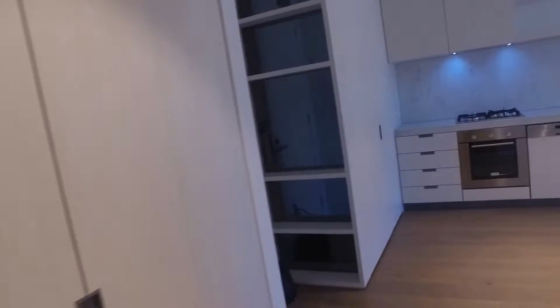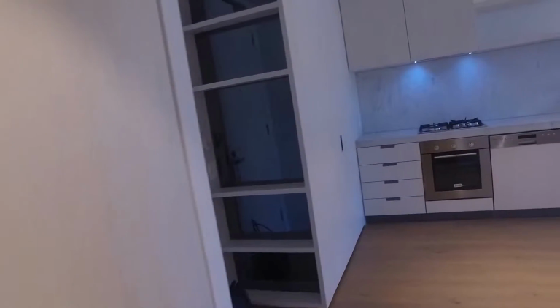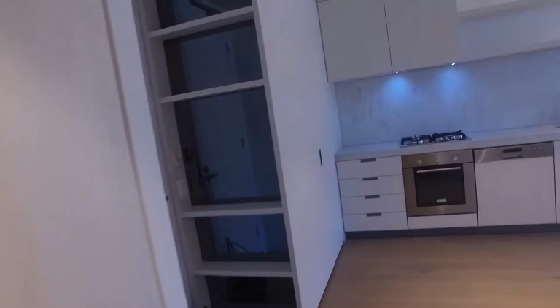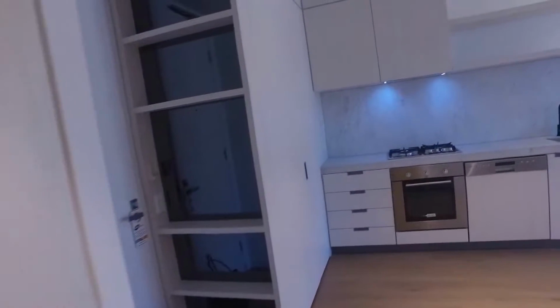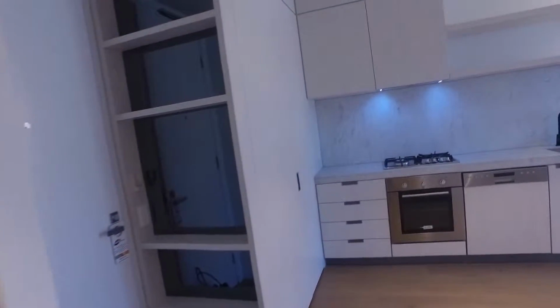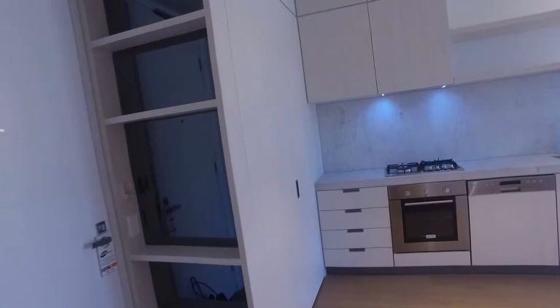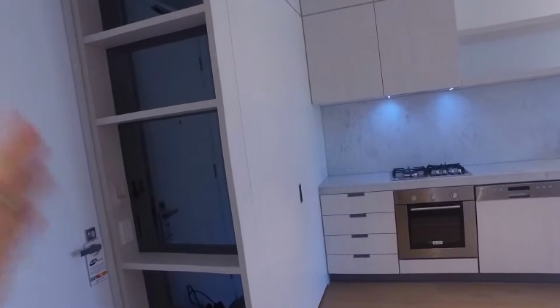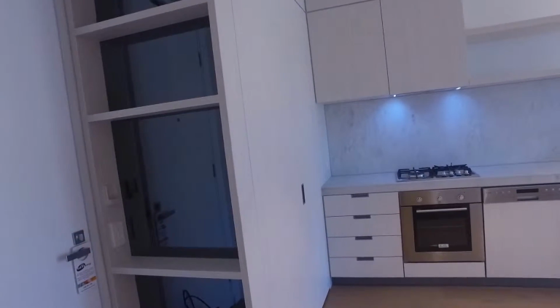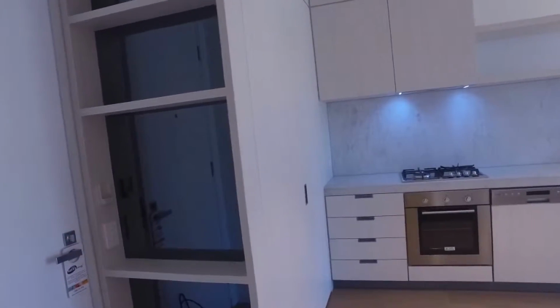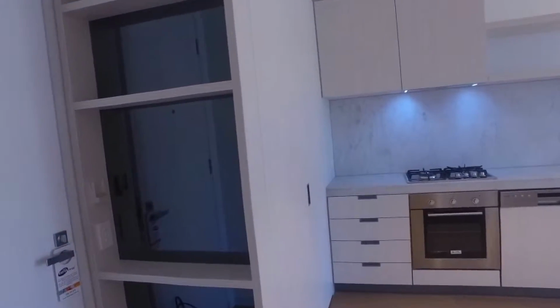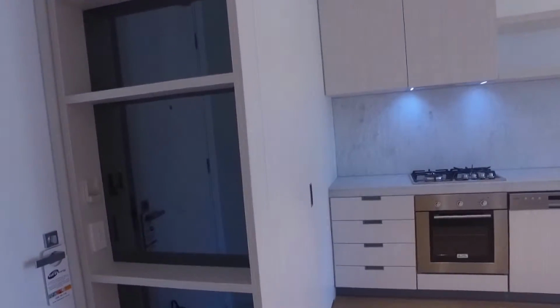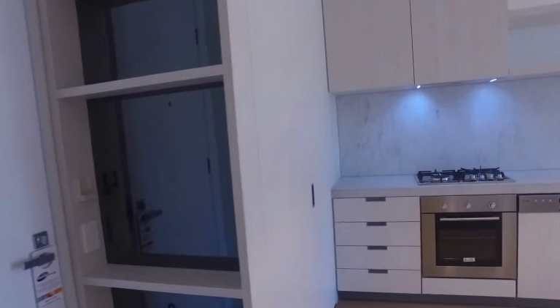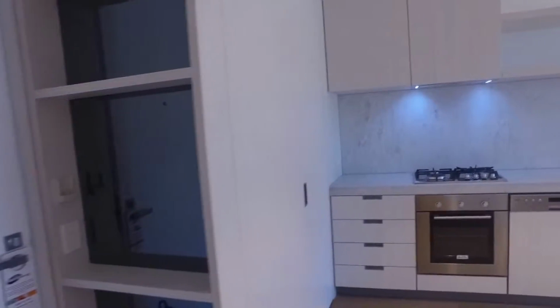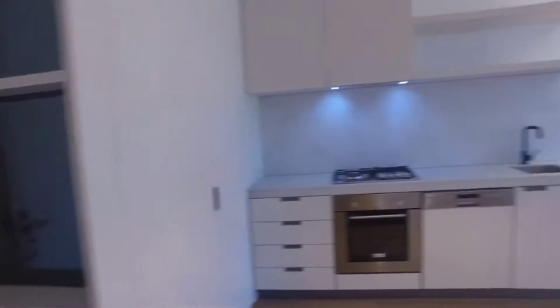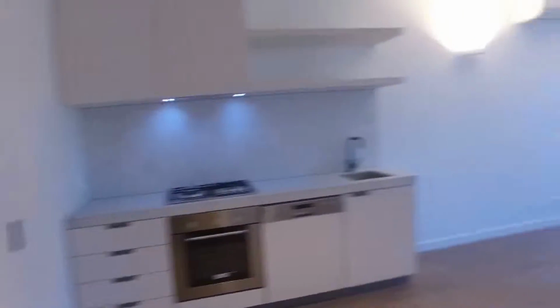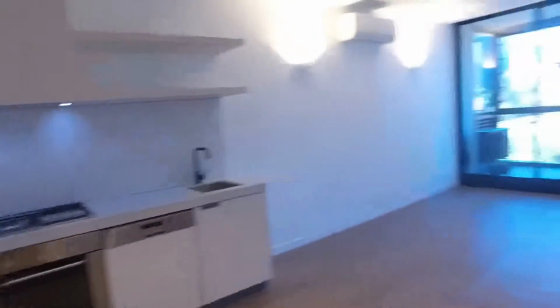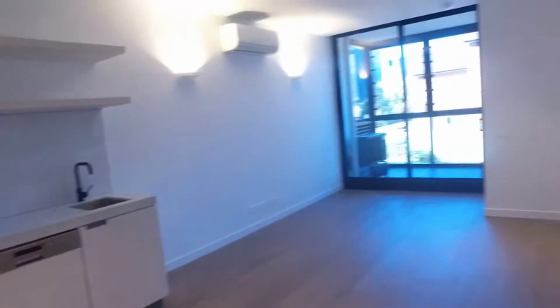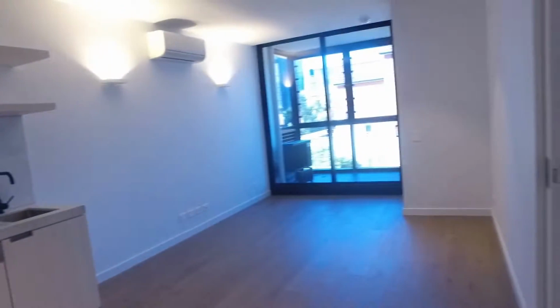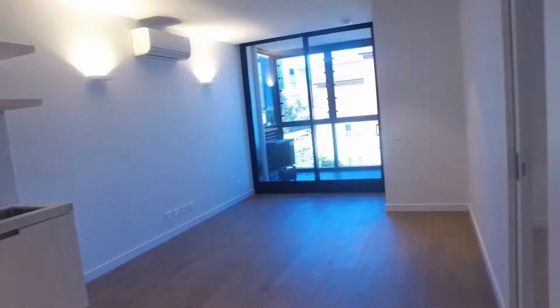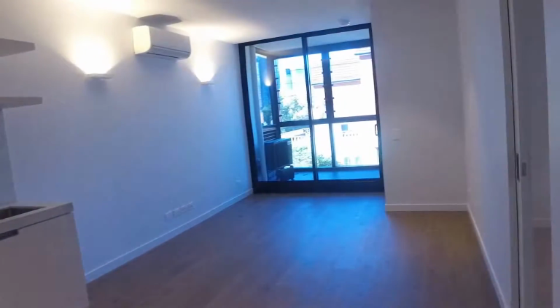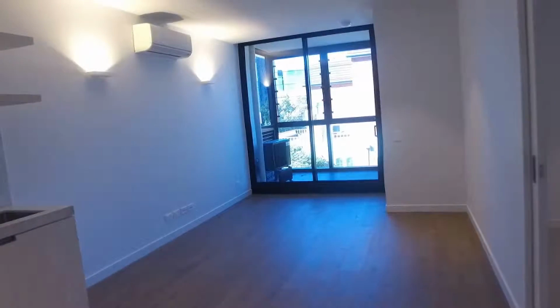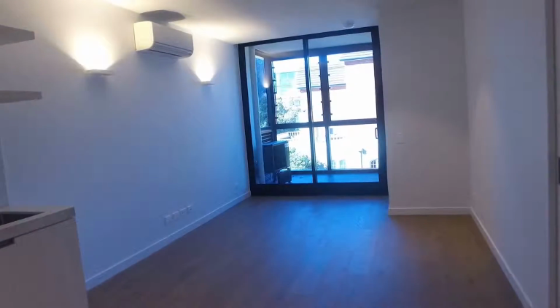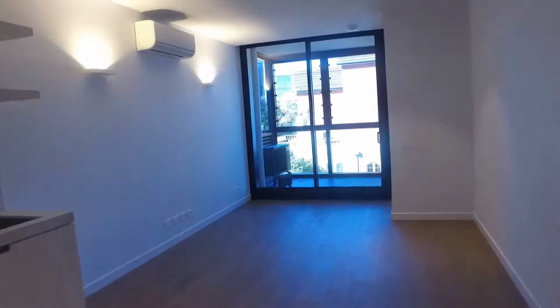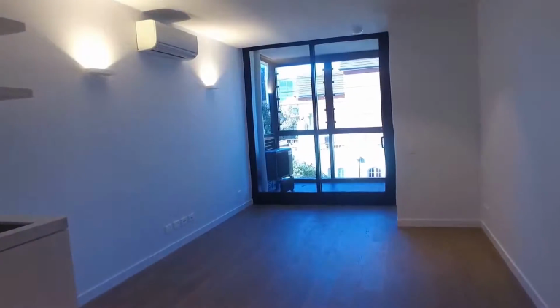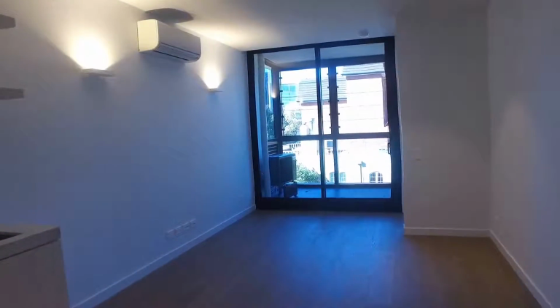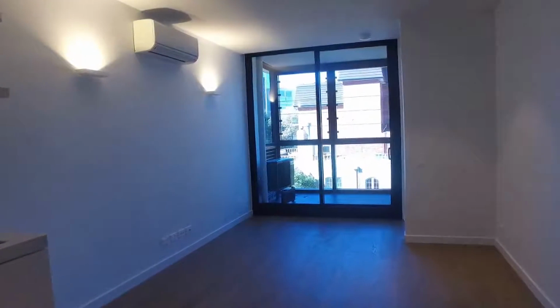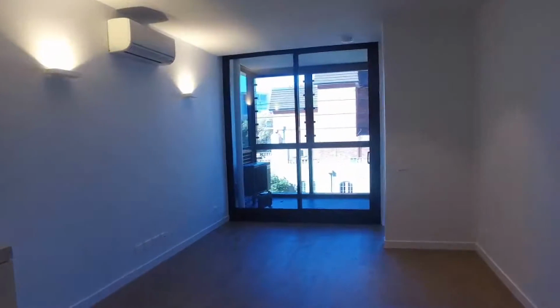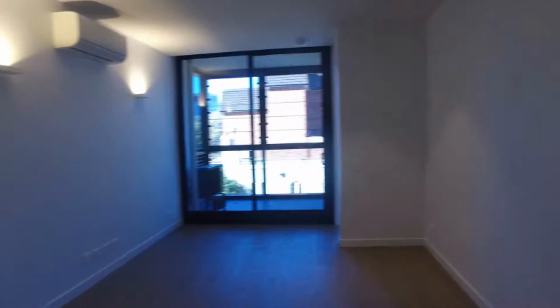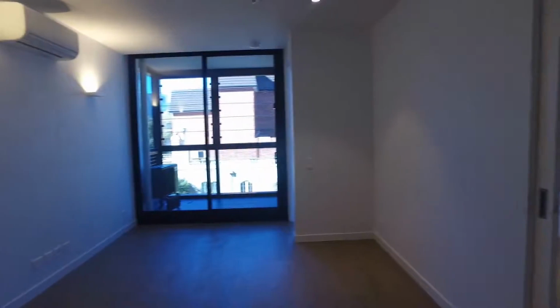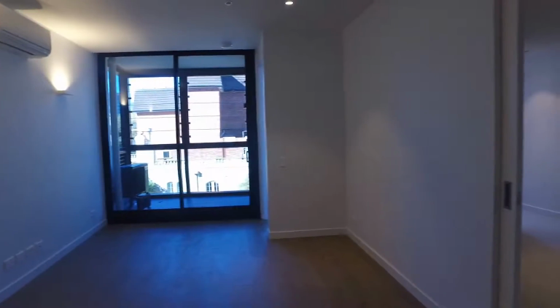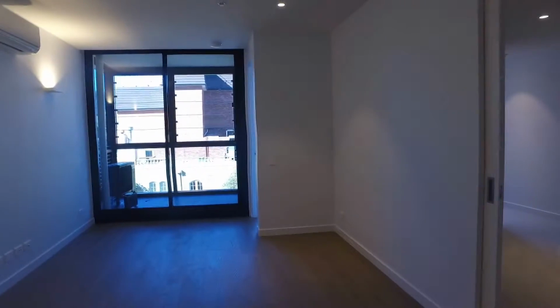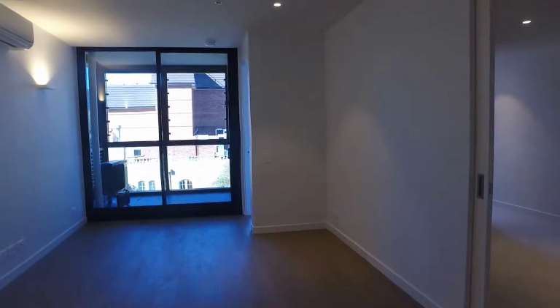Heading back out. More storage space right in front of the door. If you're interested in viewing this apartment, please register below. Thank you for watching.